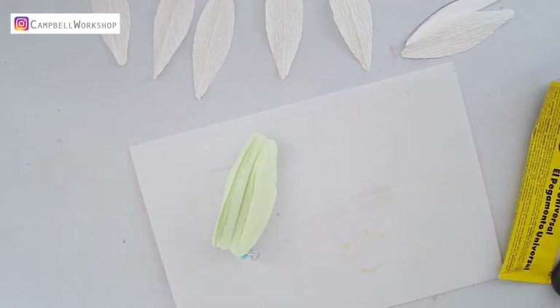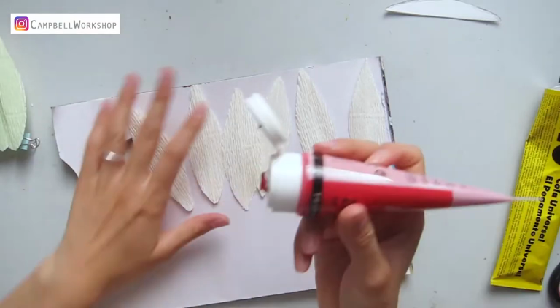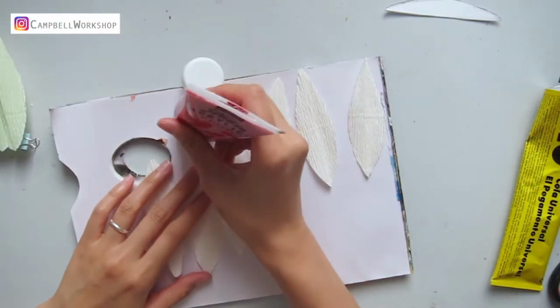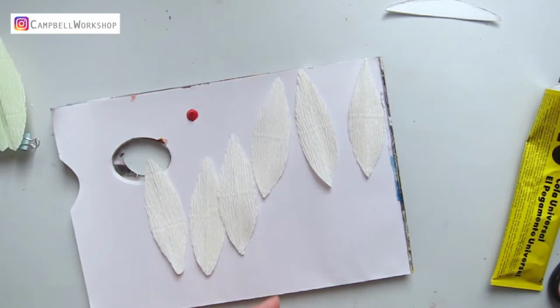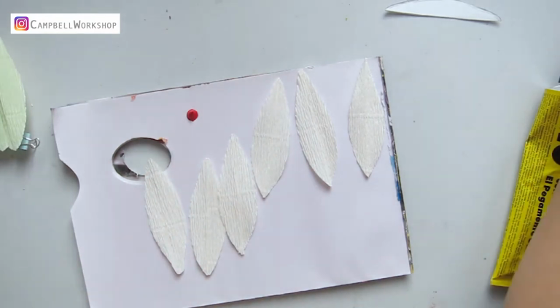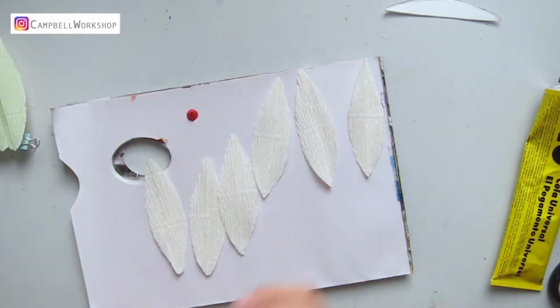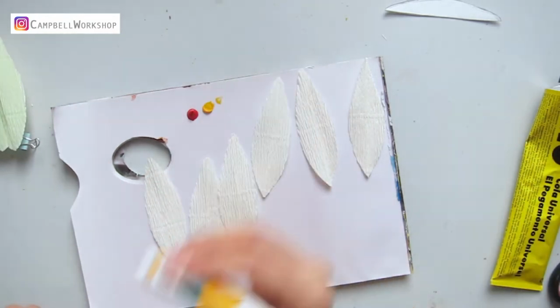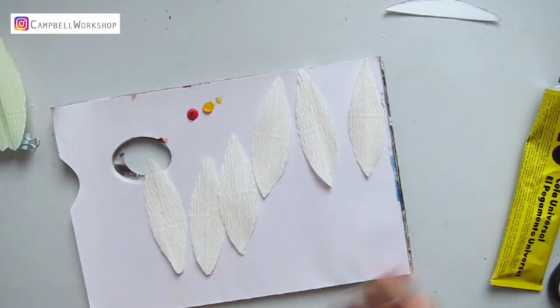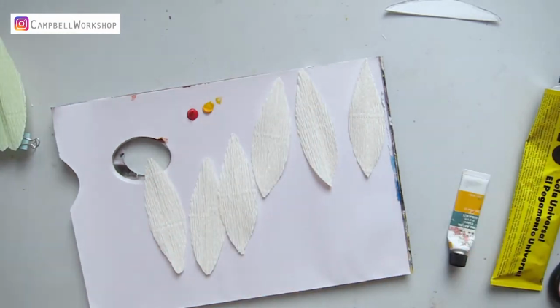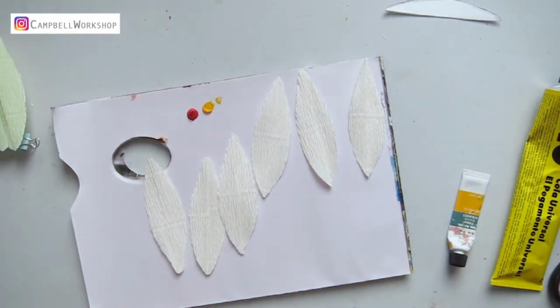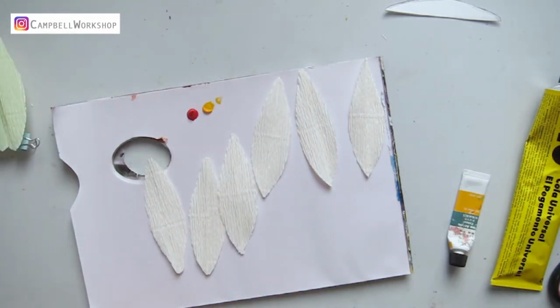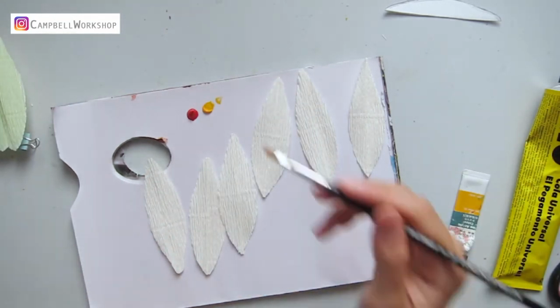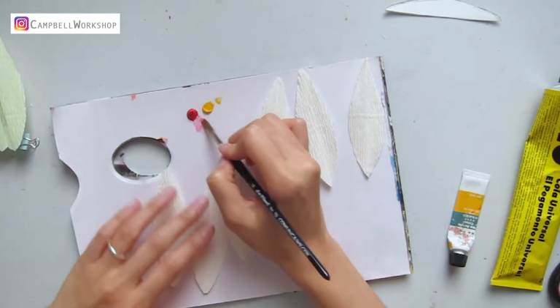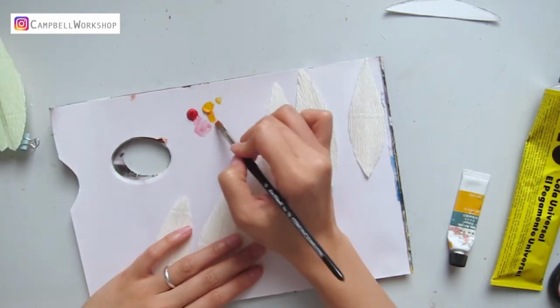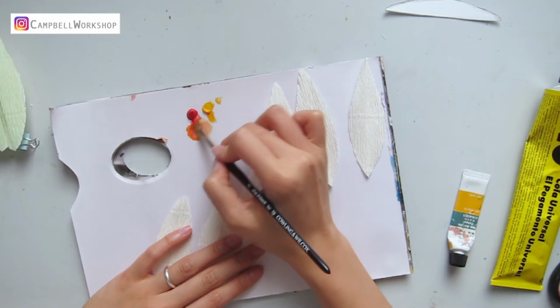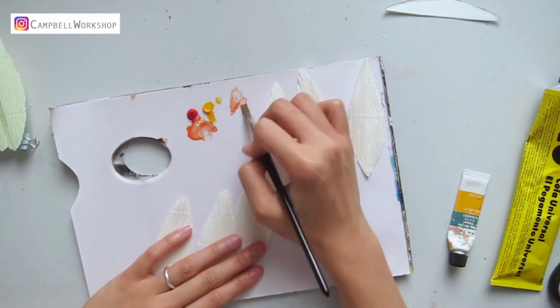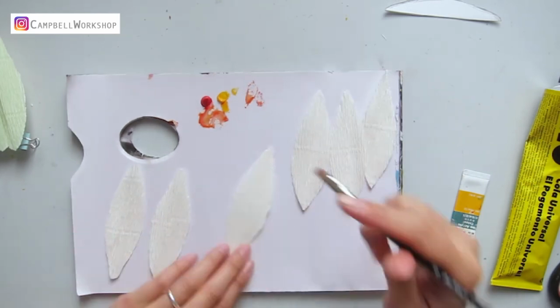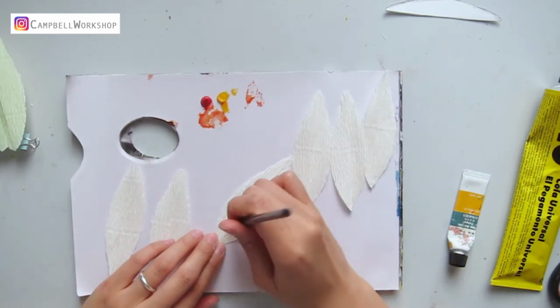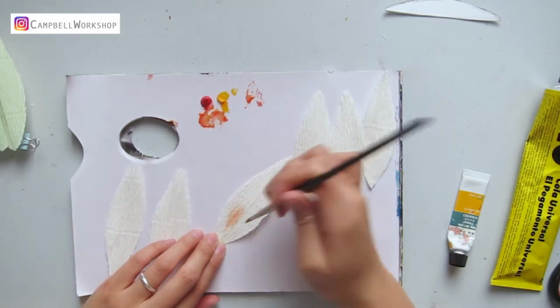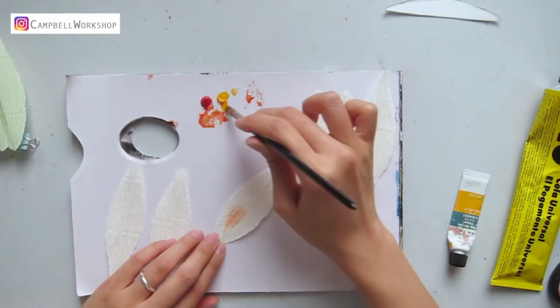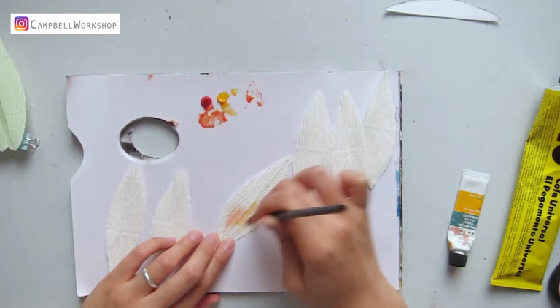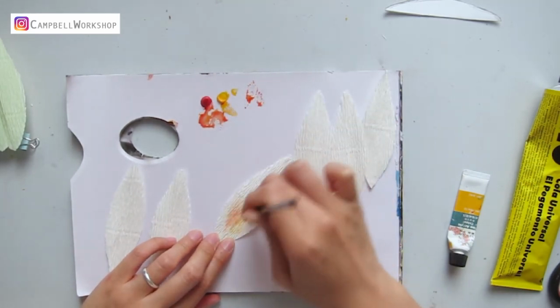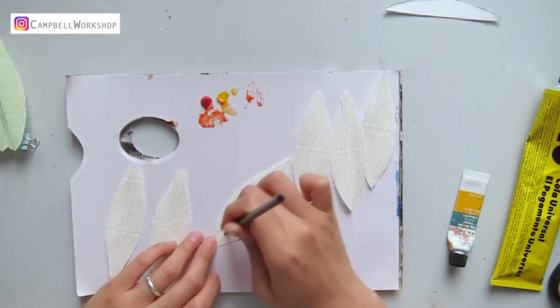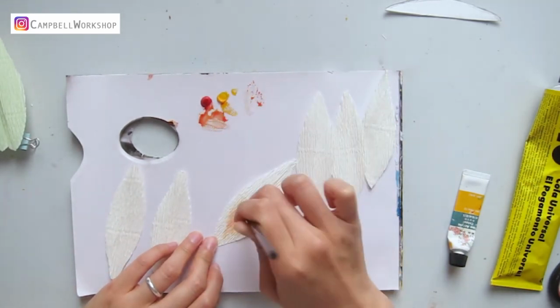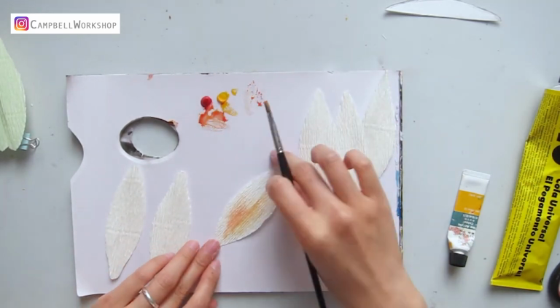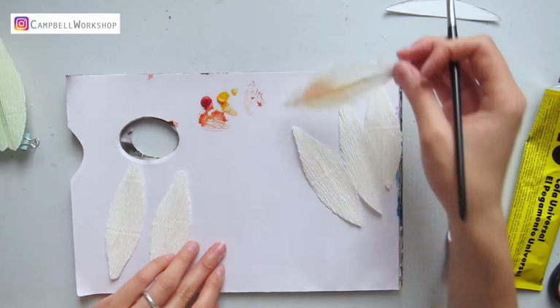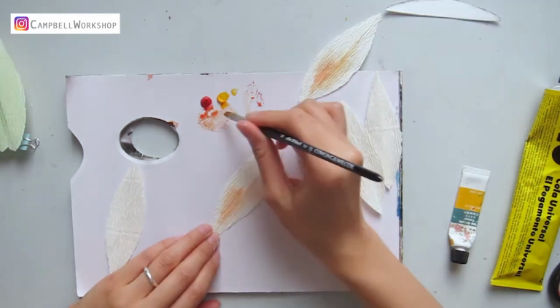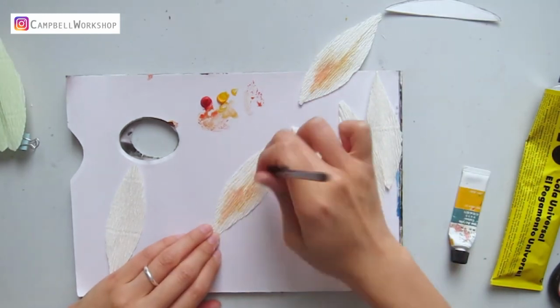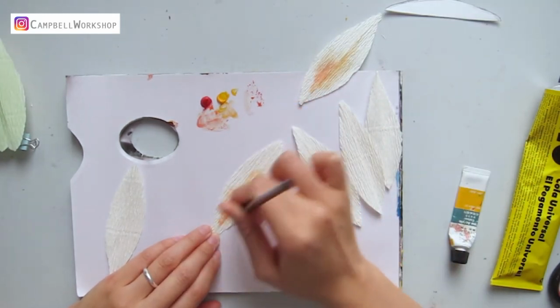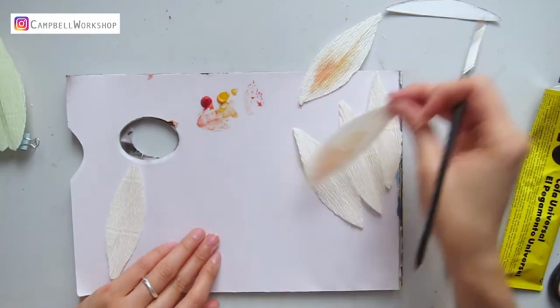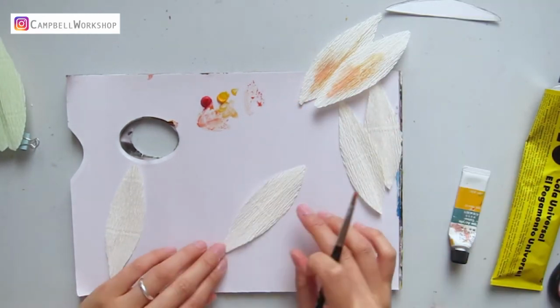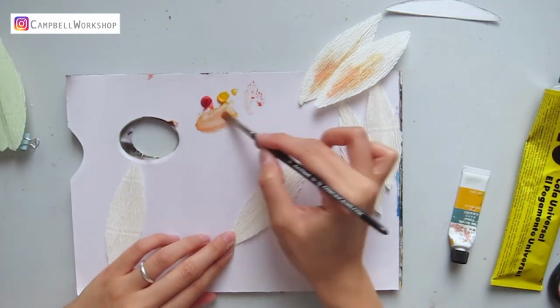Take out the flower petals and acrylic paints in yellow and red. We mix the colour briefly, so when we colour the petals, you have parts that are more yellow, more red — creating an uneven, natural feeling.